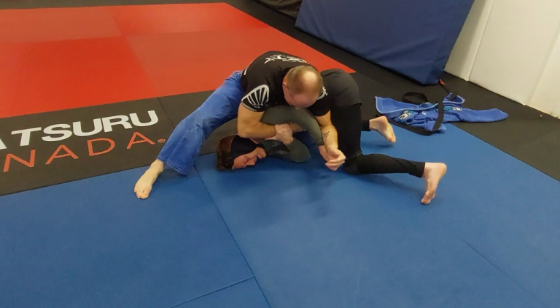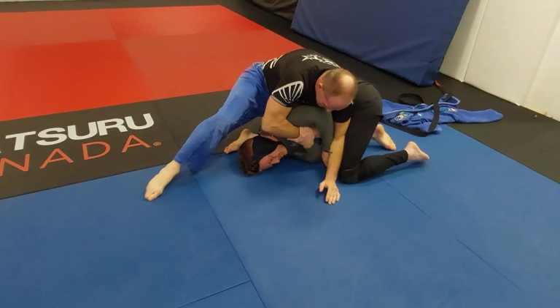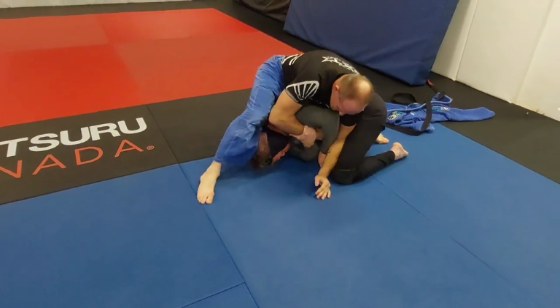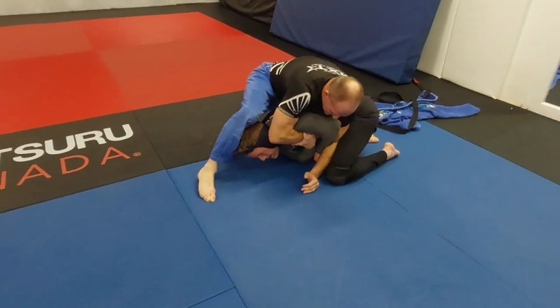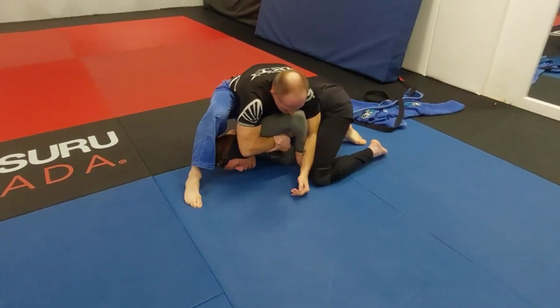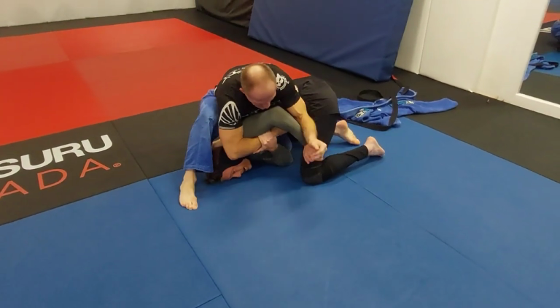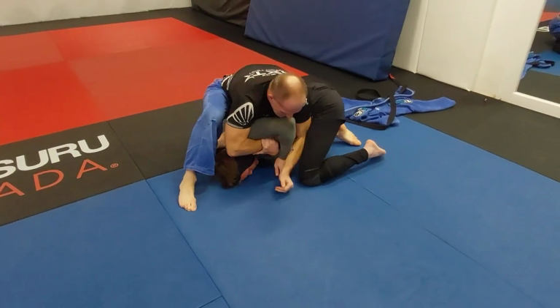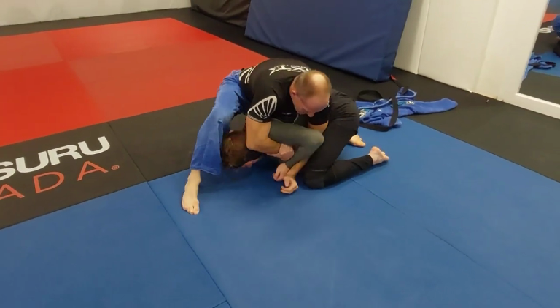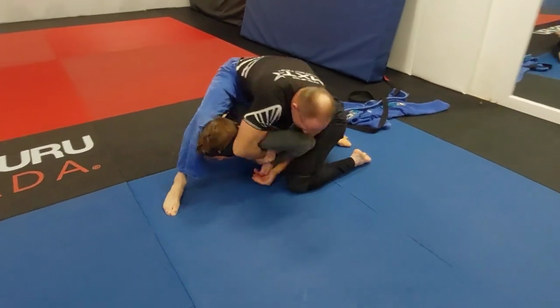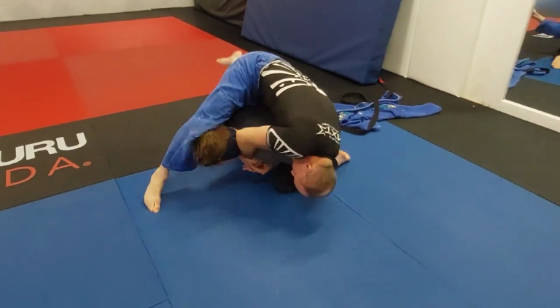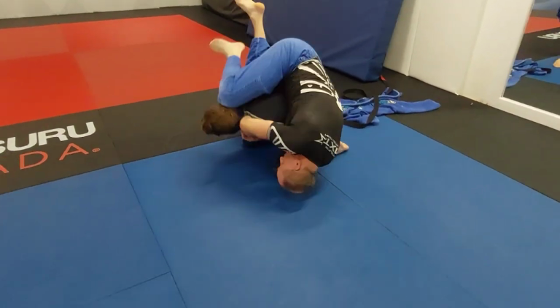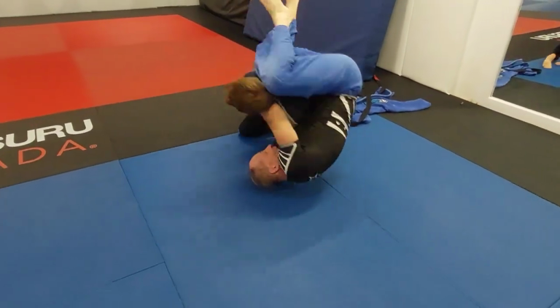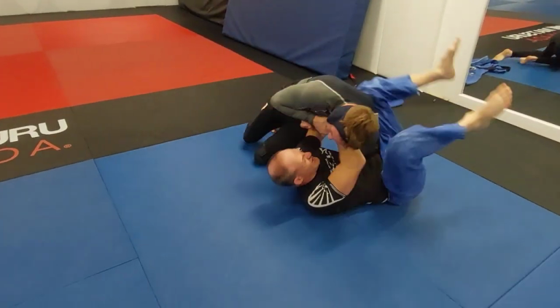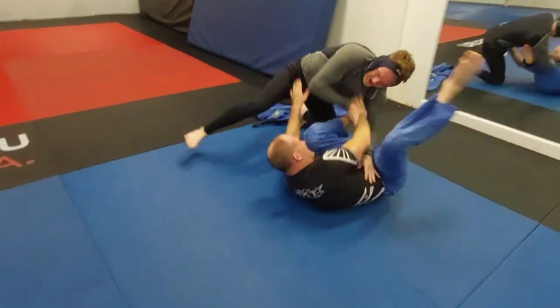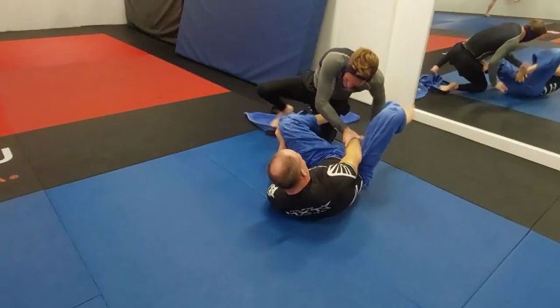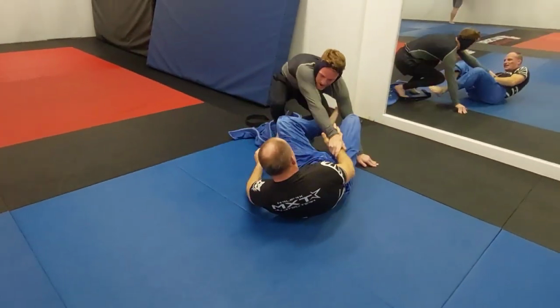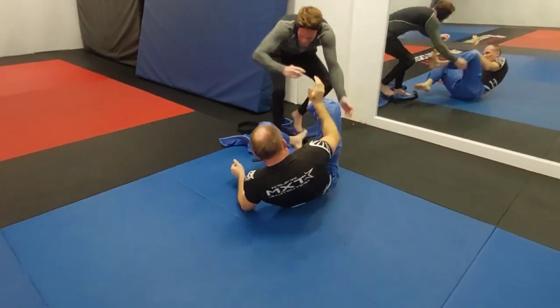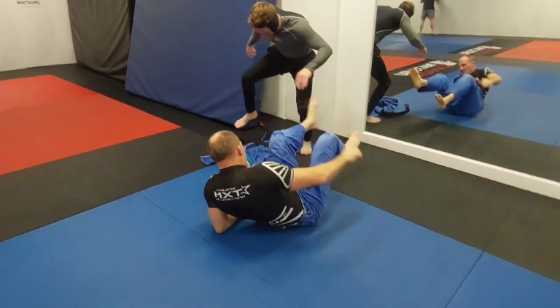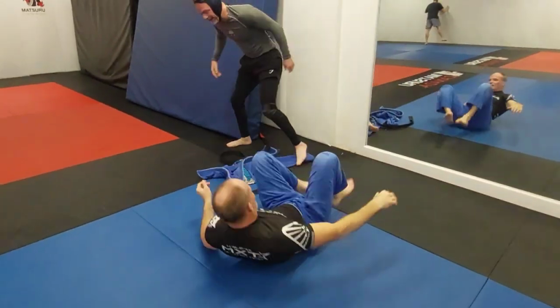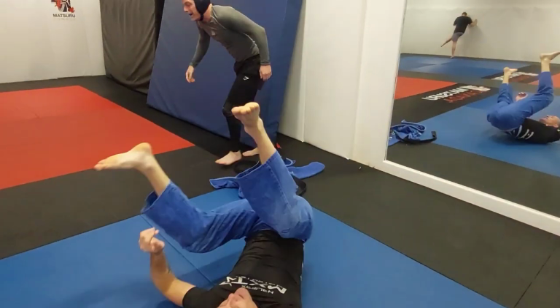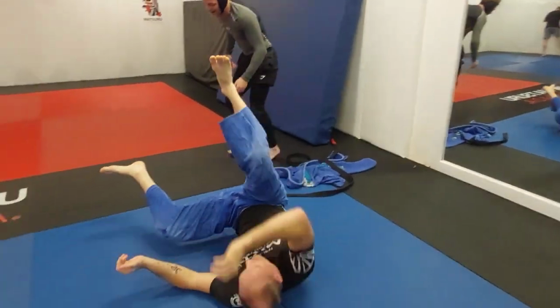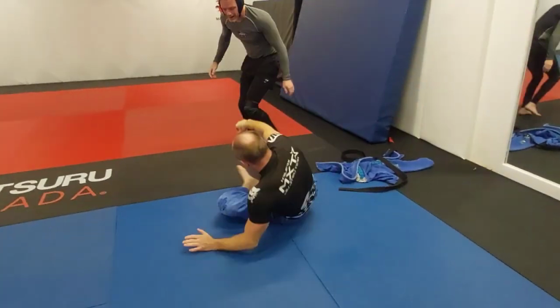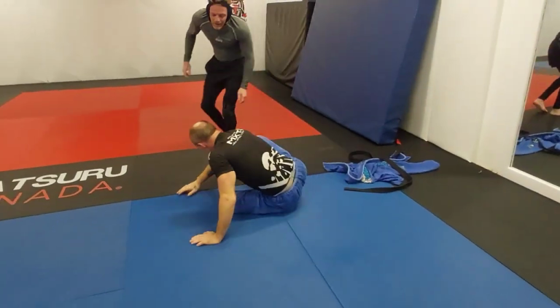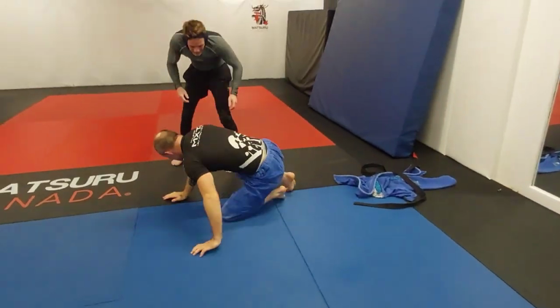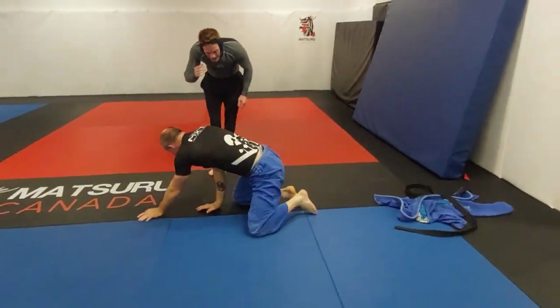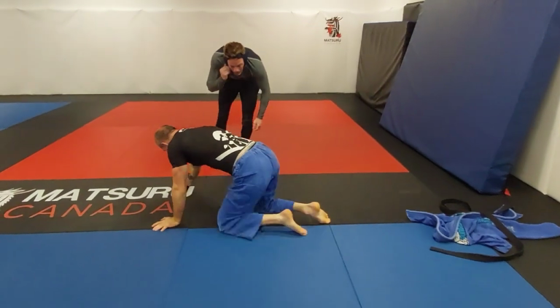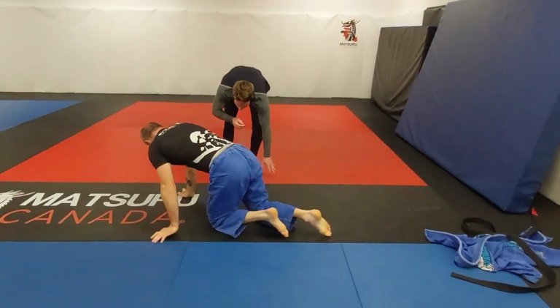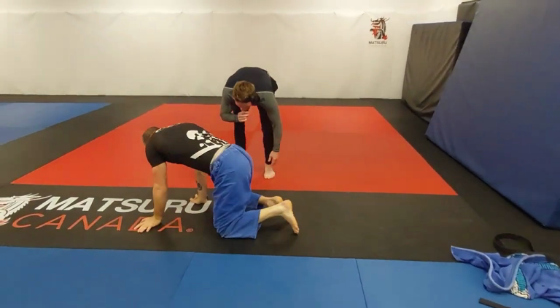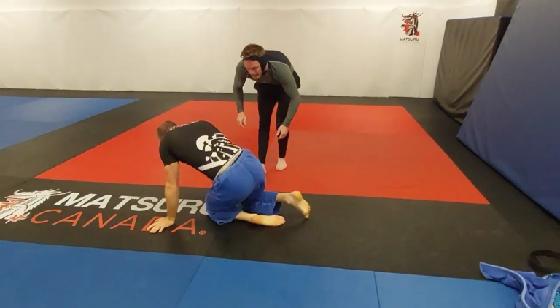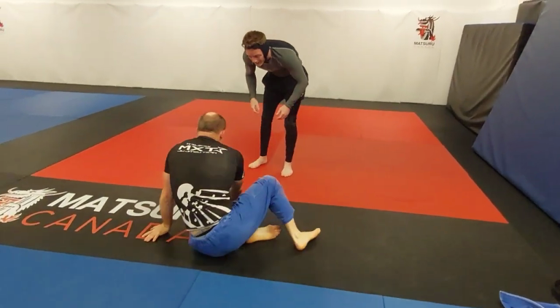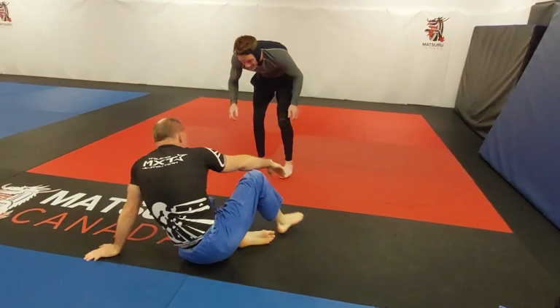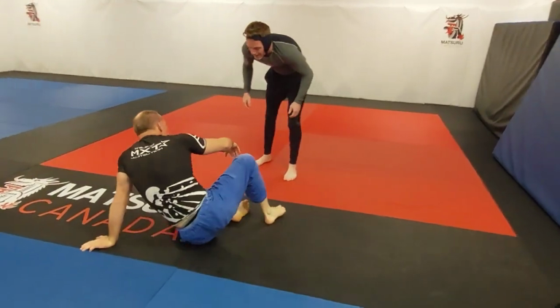Jack looks like he's trying to set up a crucifix, controlling one arm and trying to roll through — but he can't grab the other arm. Then he goes for the armbar, and it's not there either. Excellent attempt by Jack.